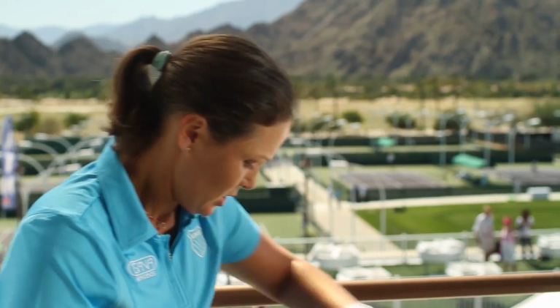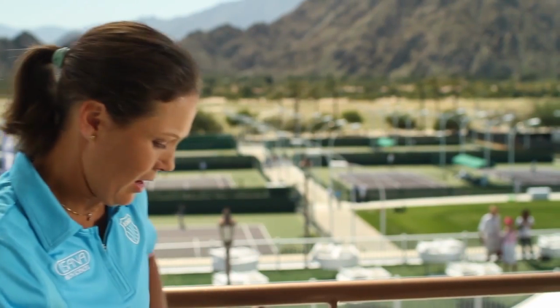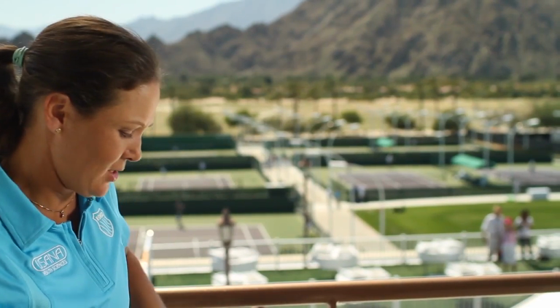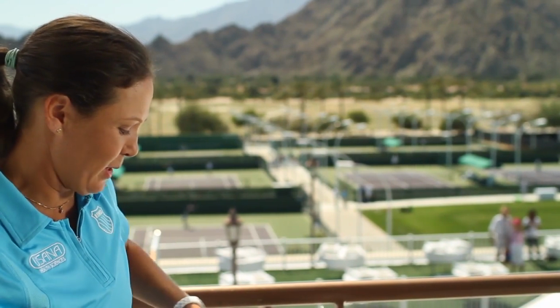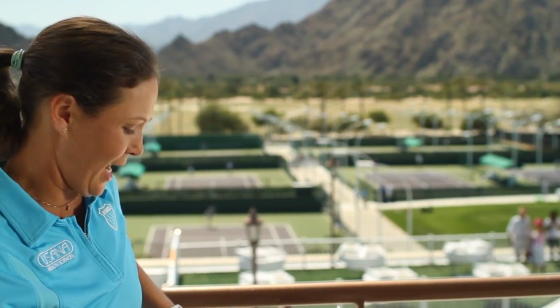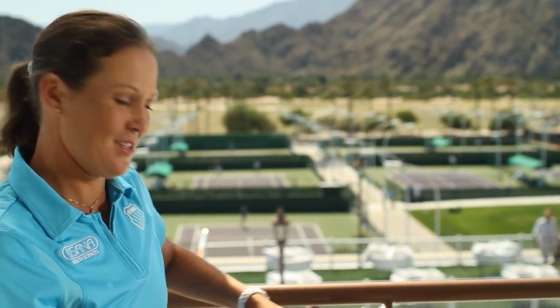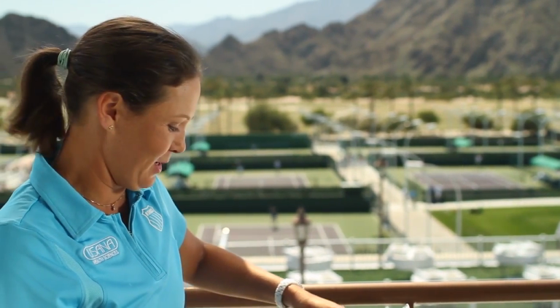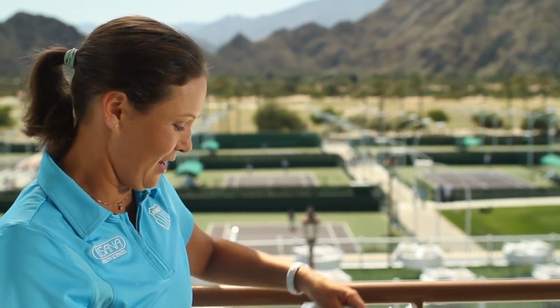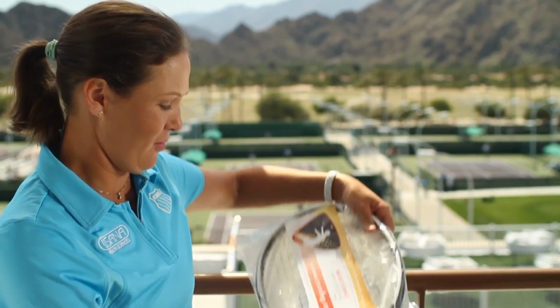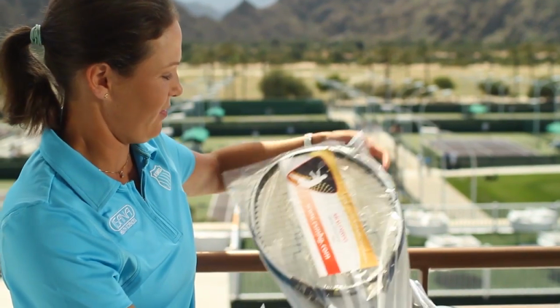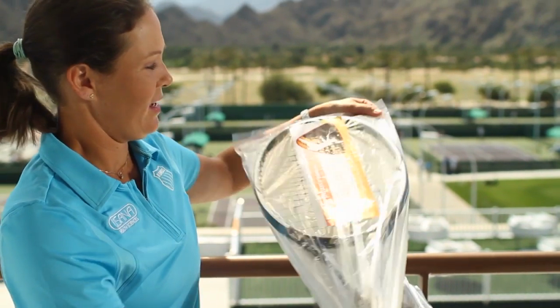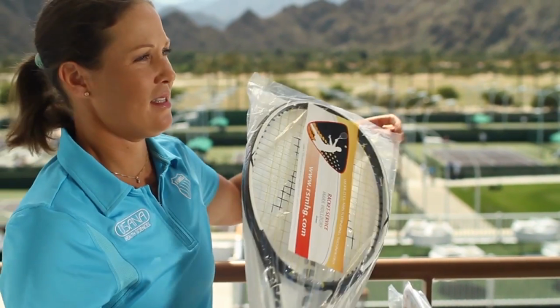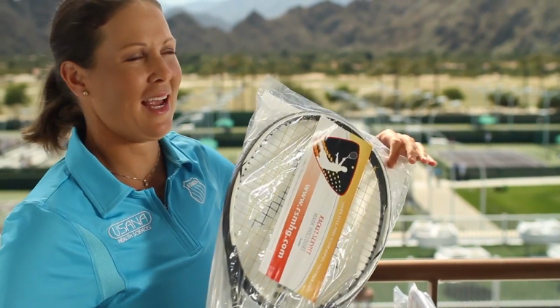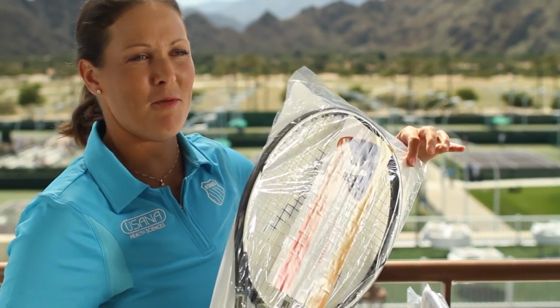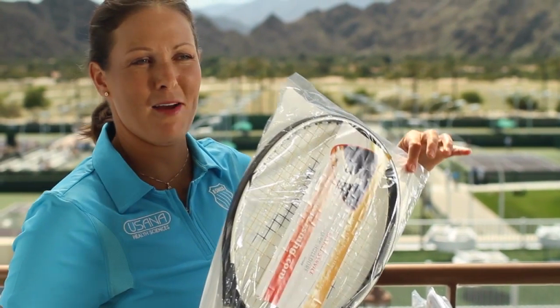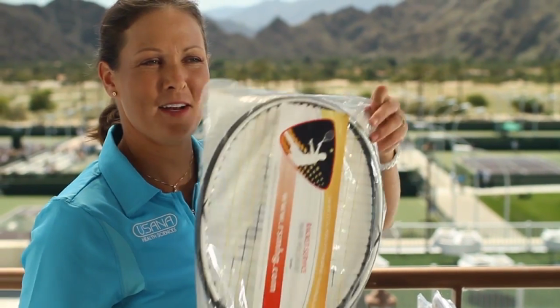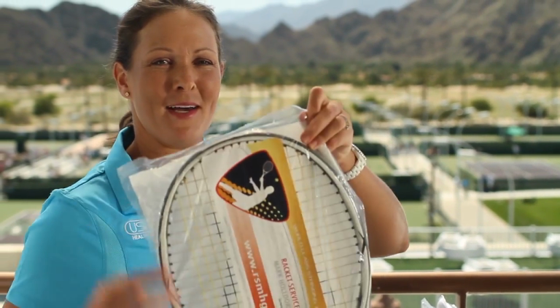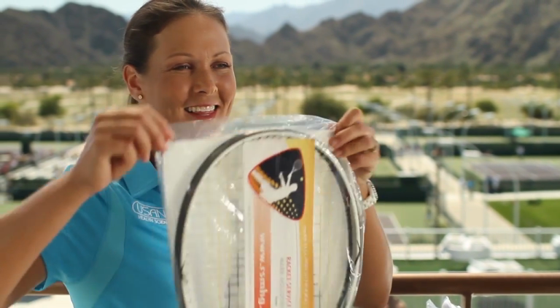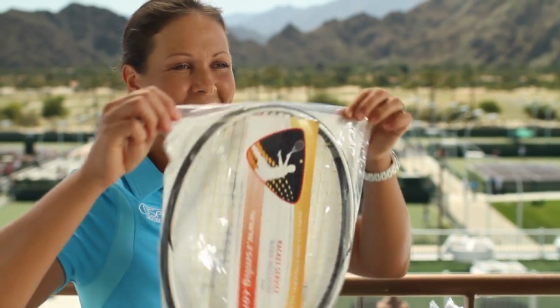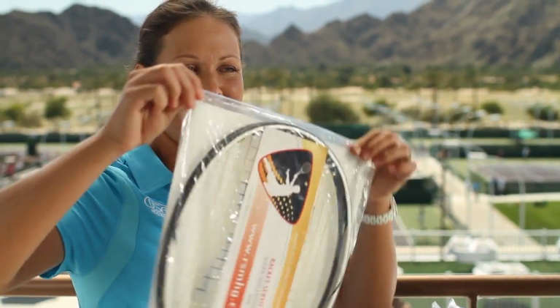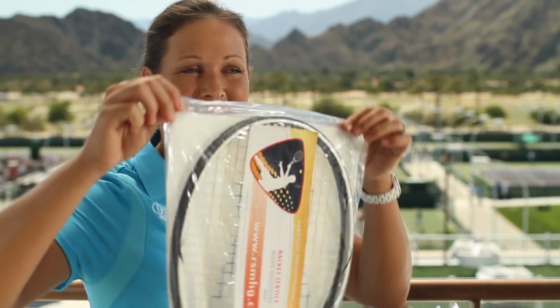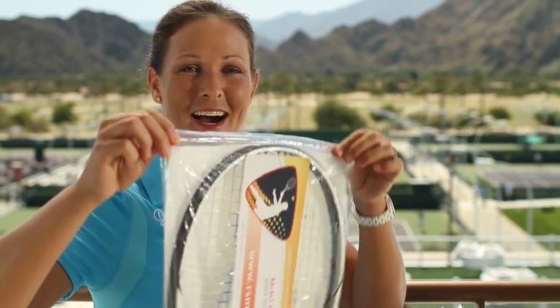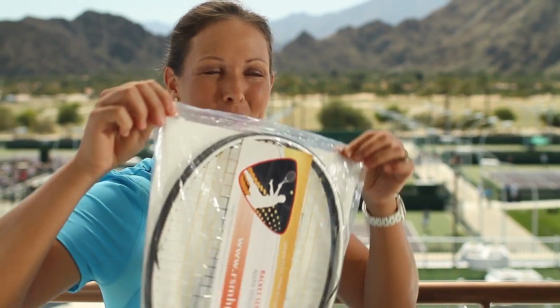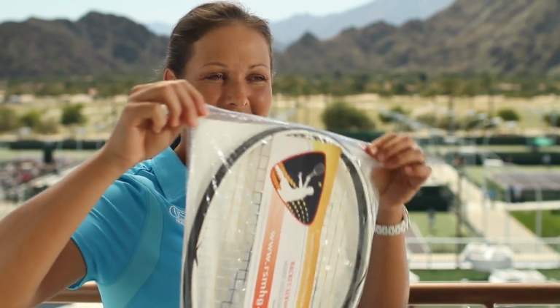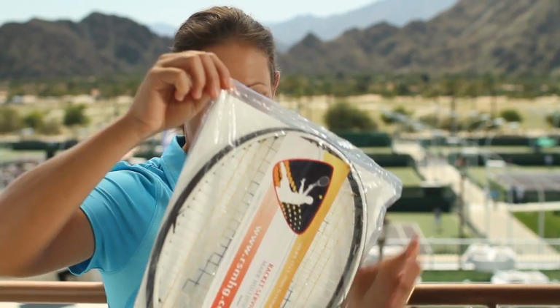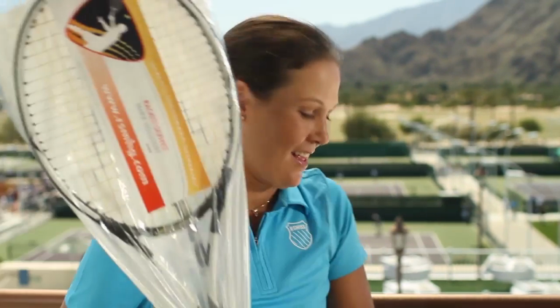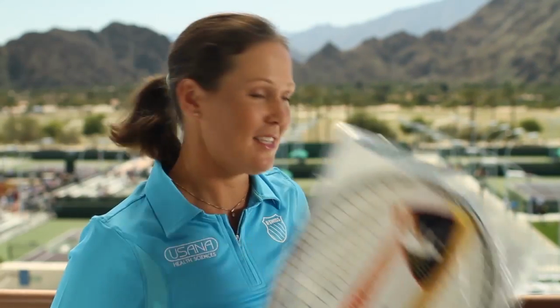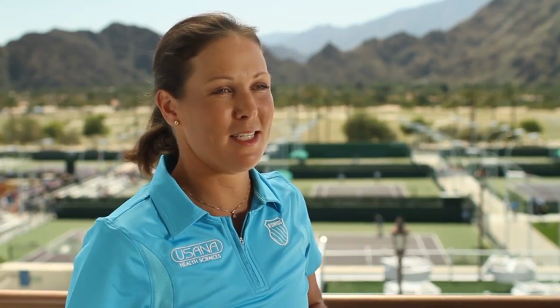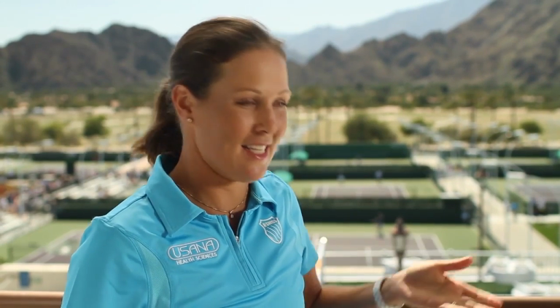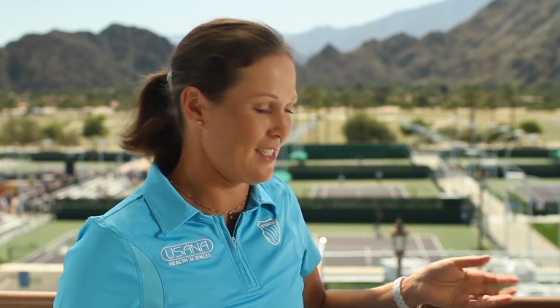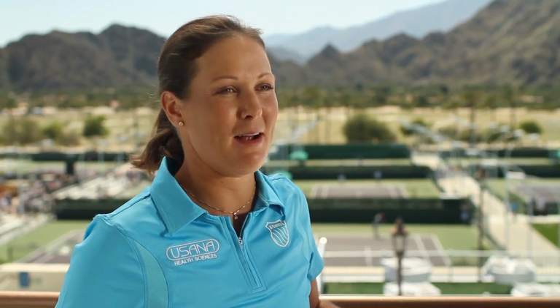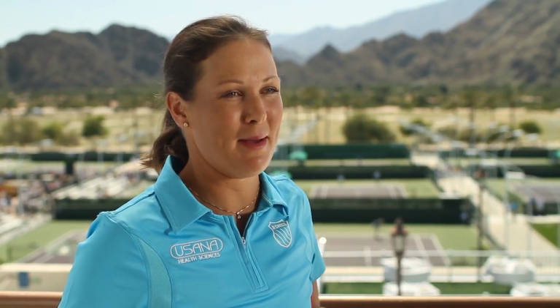So now back to the special racket that you guys have been waiting for. This is the racket that I won my last tournament with, in Dubai — my fourth title. Thanks so much for visiting and checking out my bag.